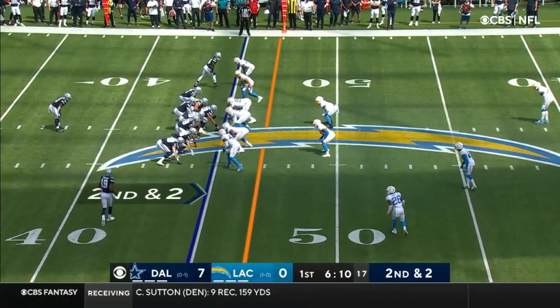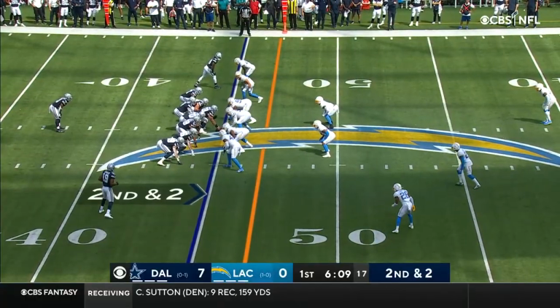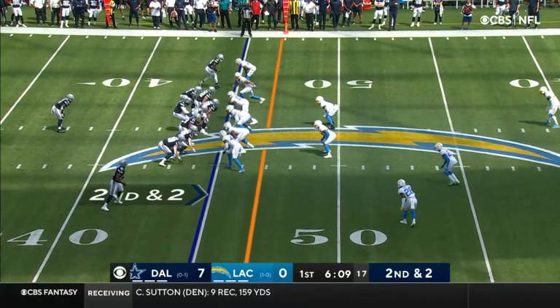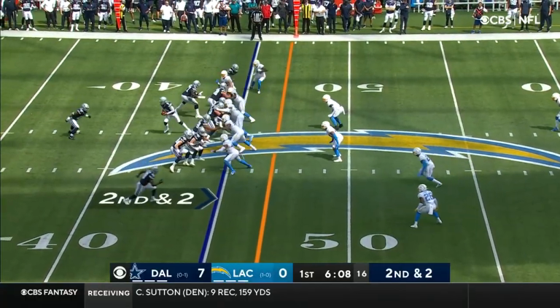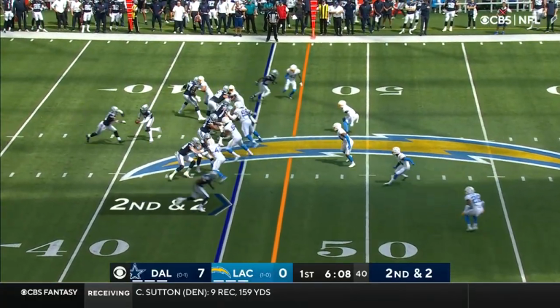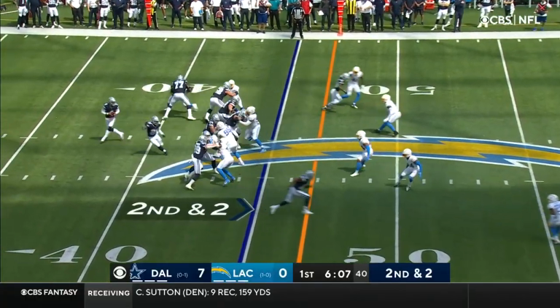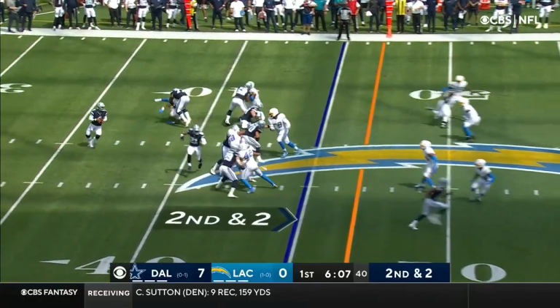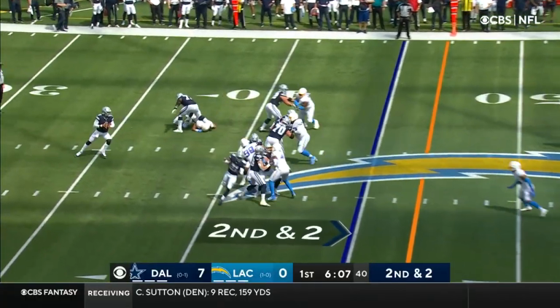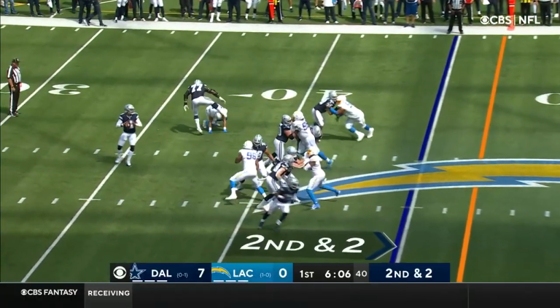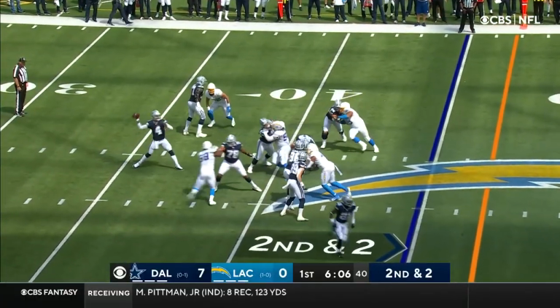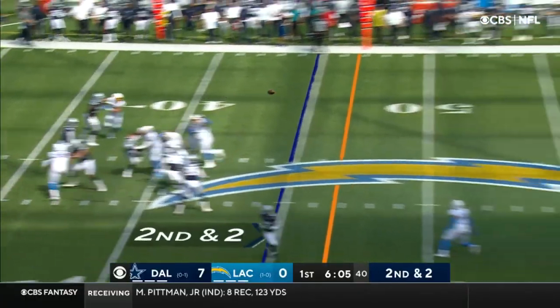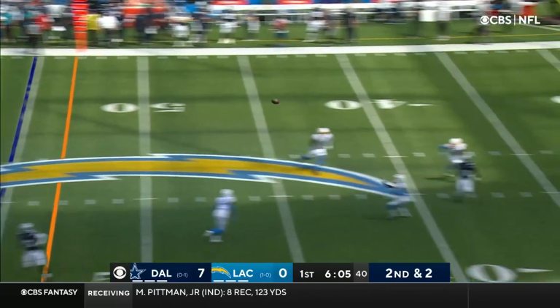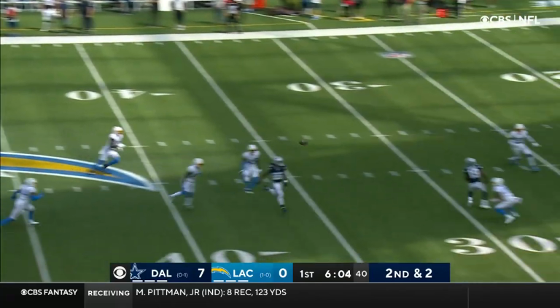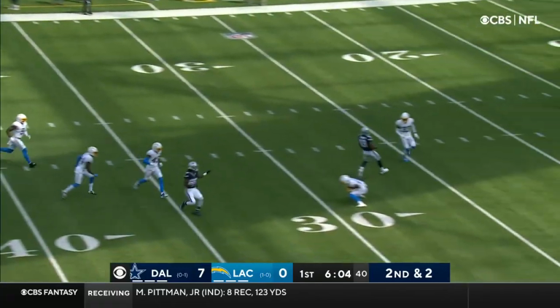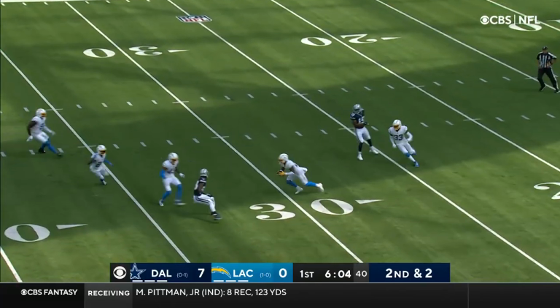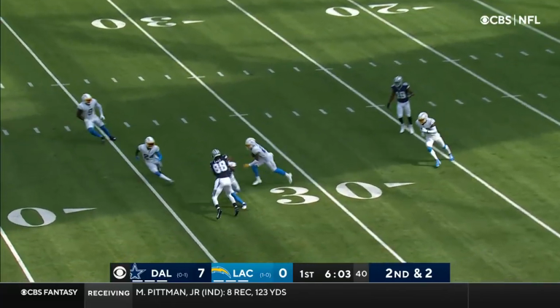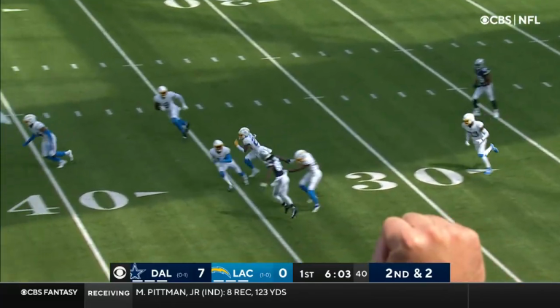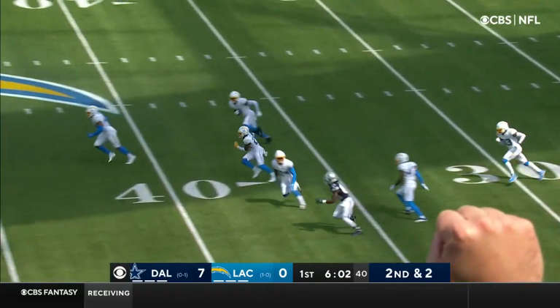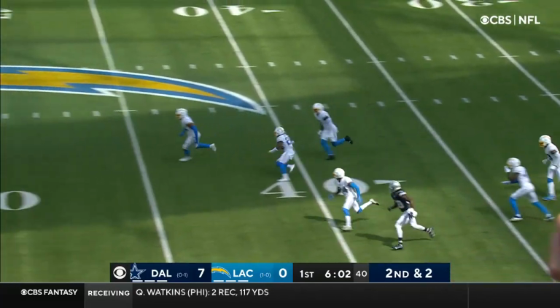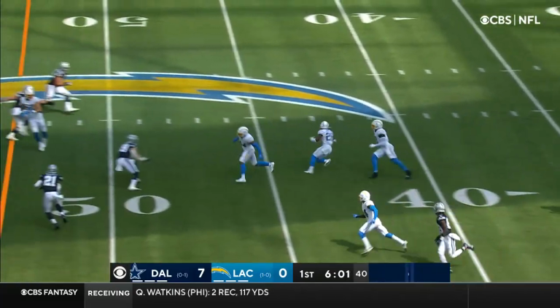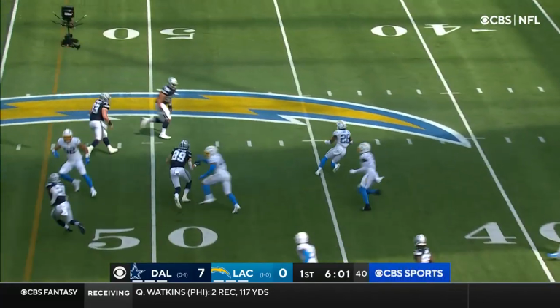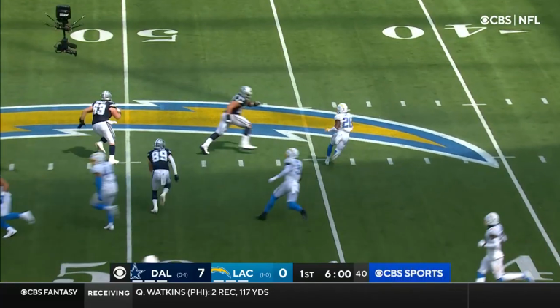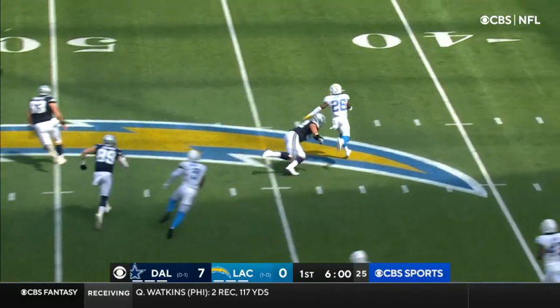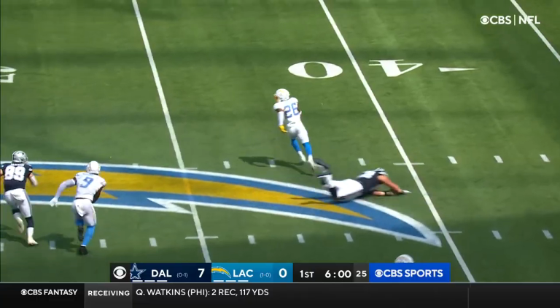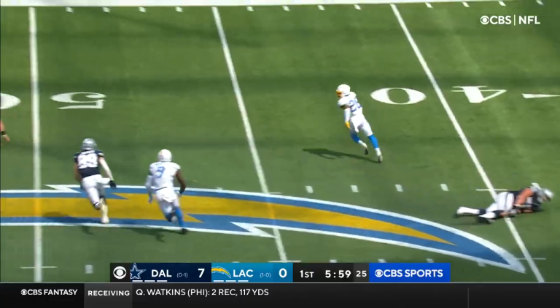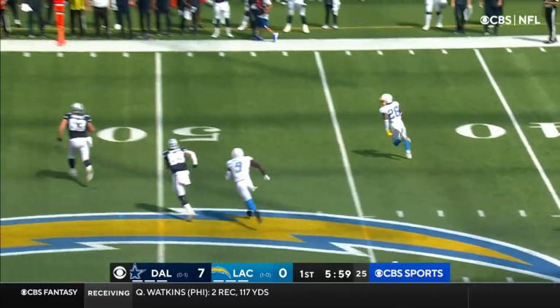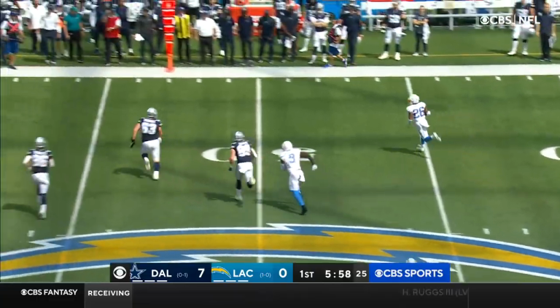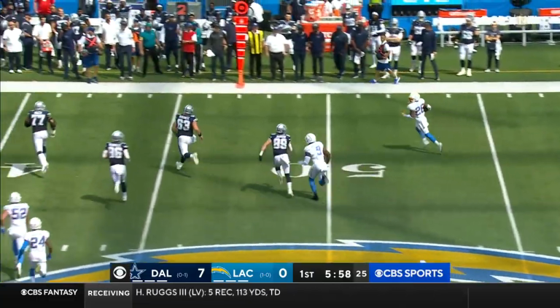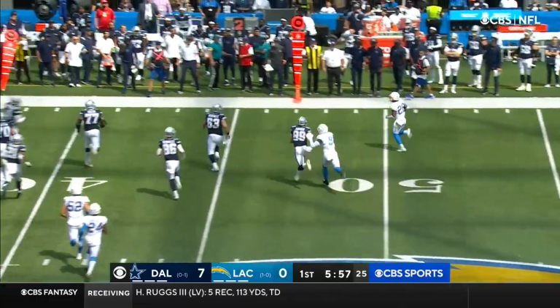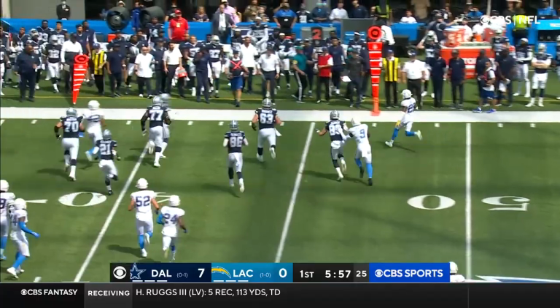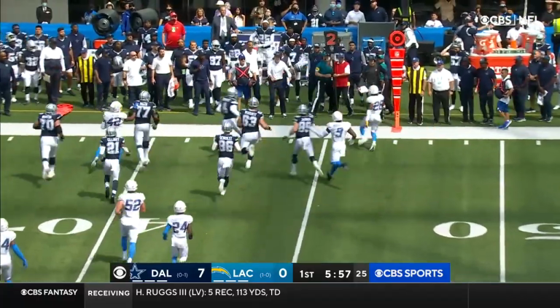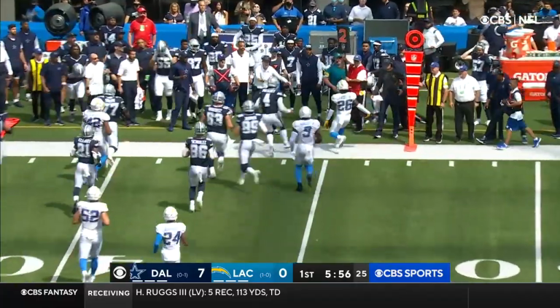Seven for 24 for Elliott. They fake it to him. Got time, and he's intercepted. He was looking for Lamb, and it wasn't there. Looked like confusion, as Samuel has his first NFL pick.